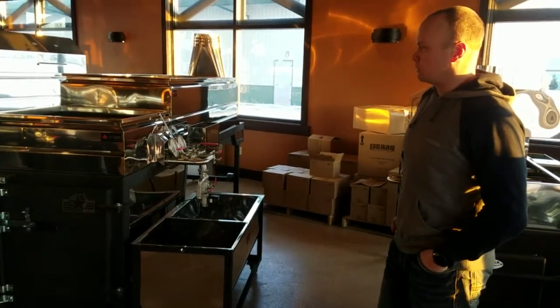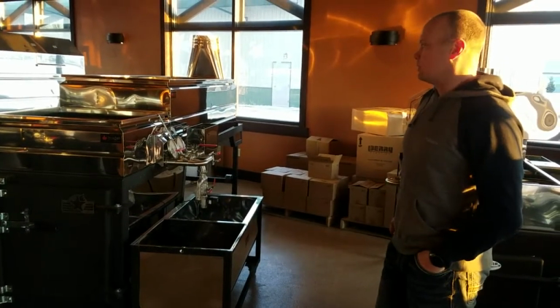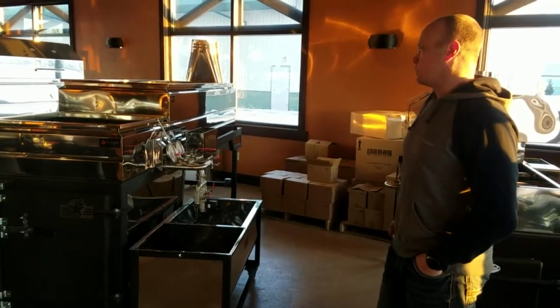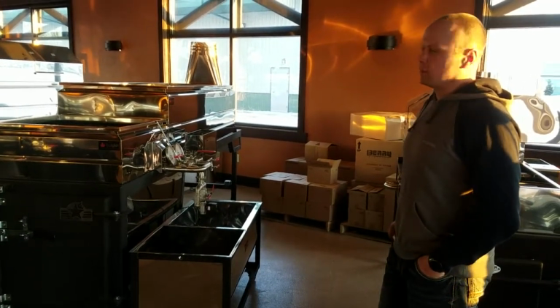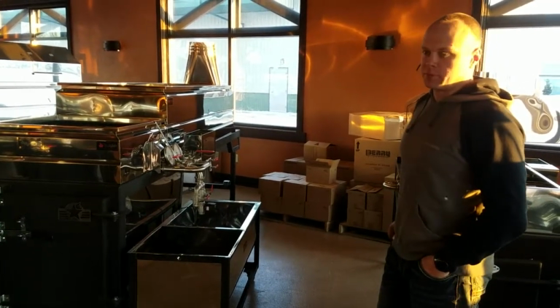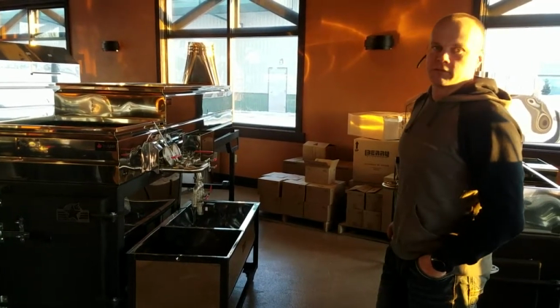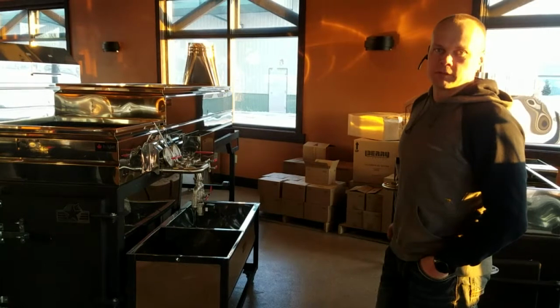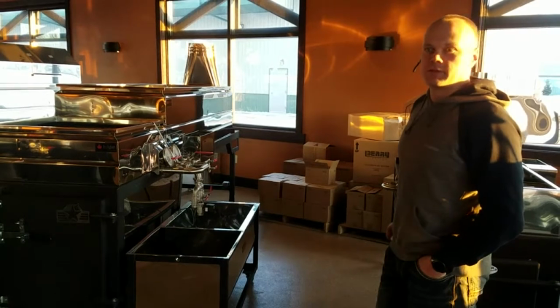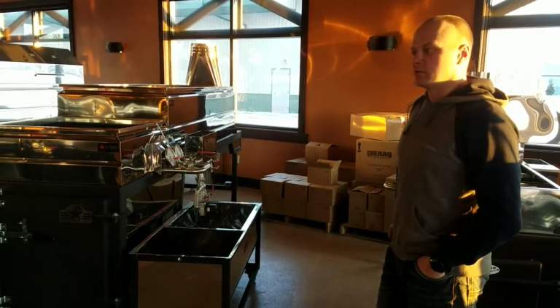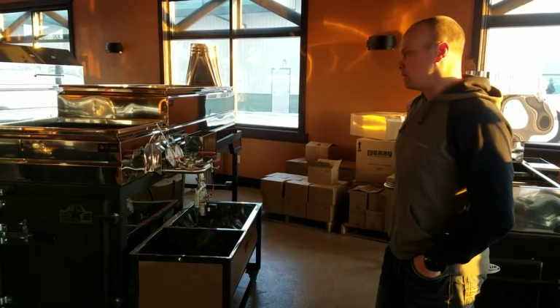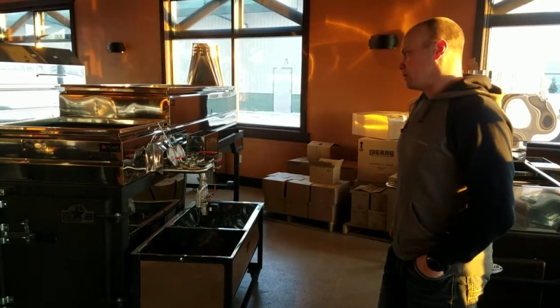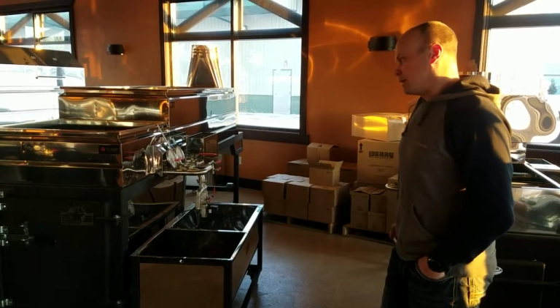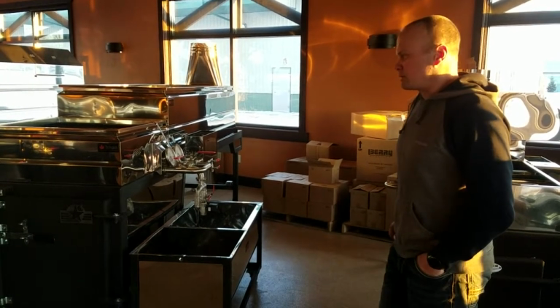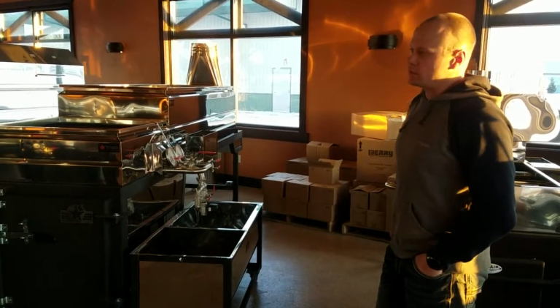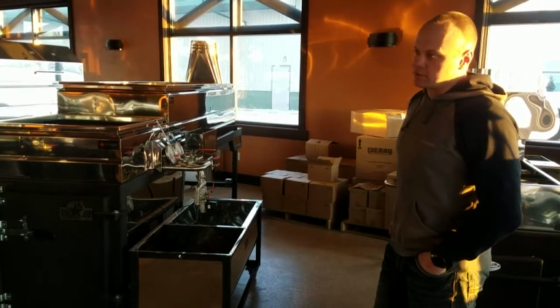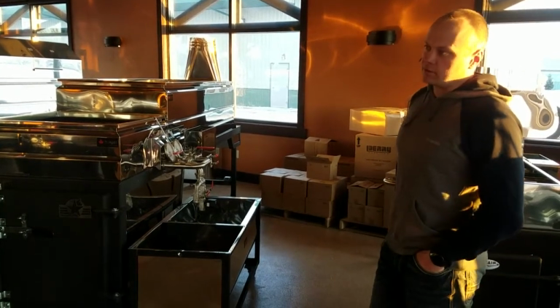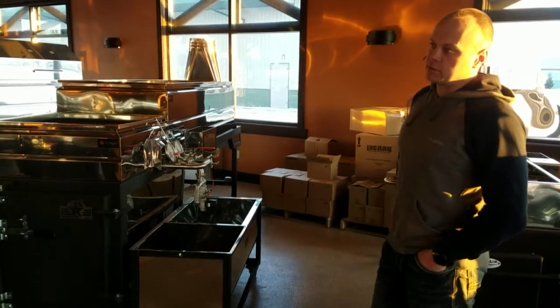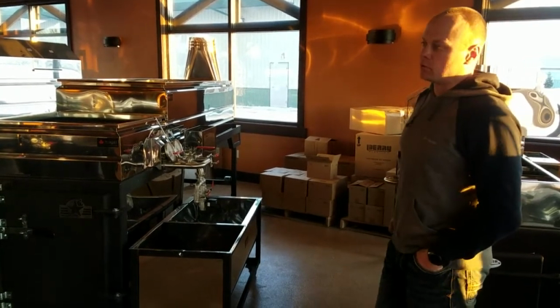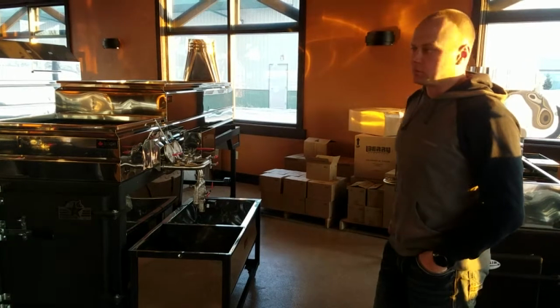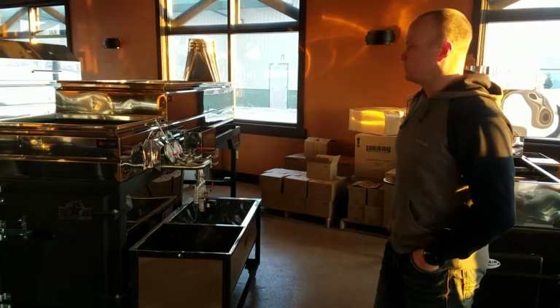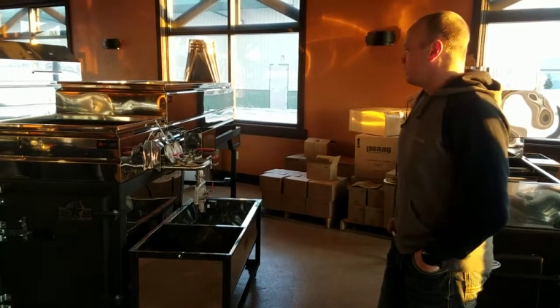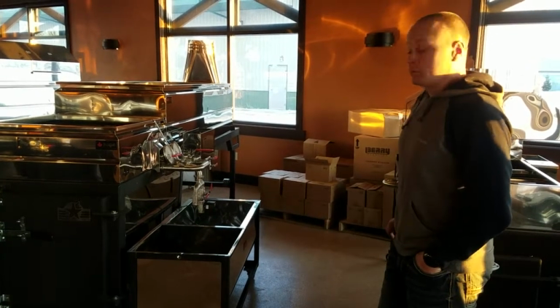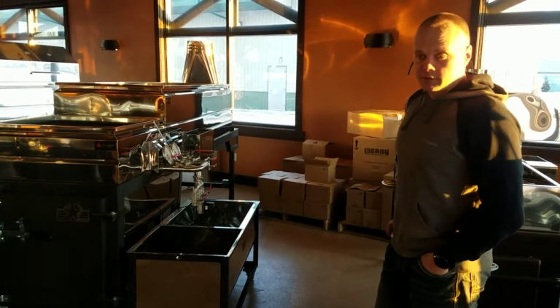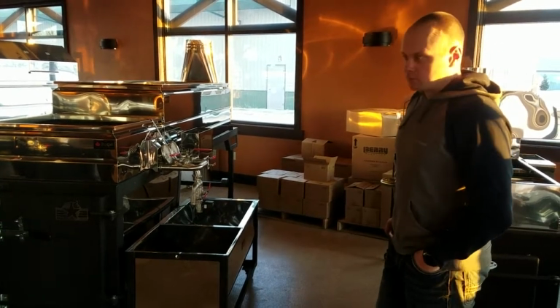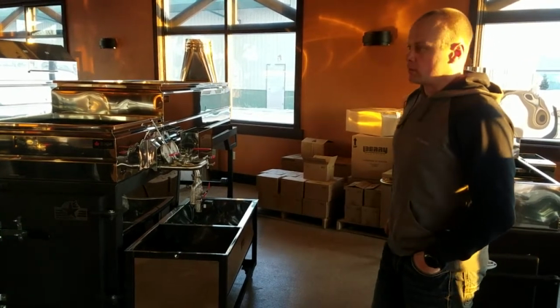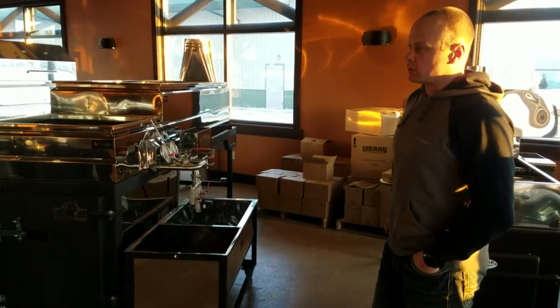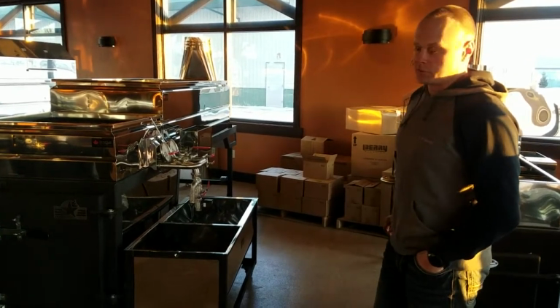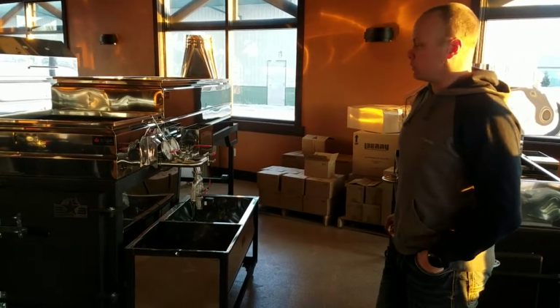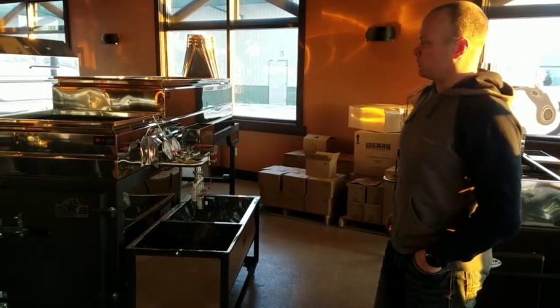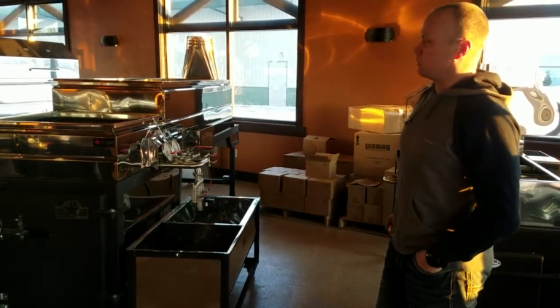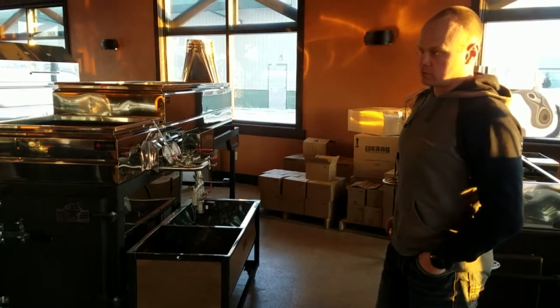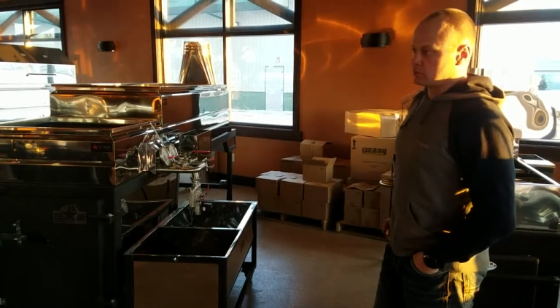When you get a box of parts — the float boxes, fittings, all the clamps, sight glasses — it can really look overwhelming. But it only goes together one way and it is actually much more simple than it appears when you get your pan set delivered.